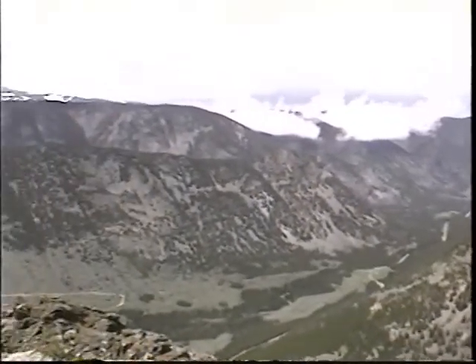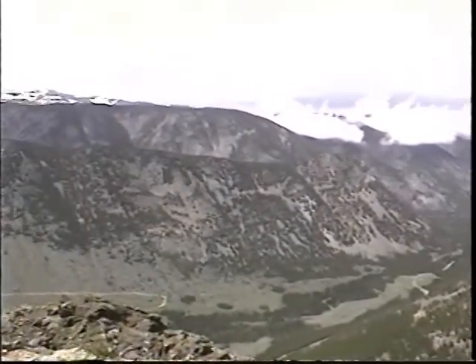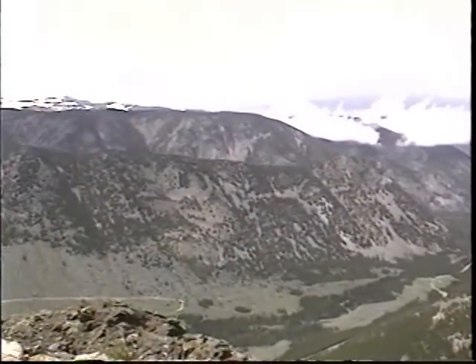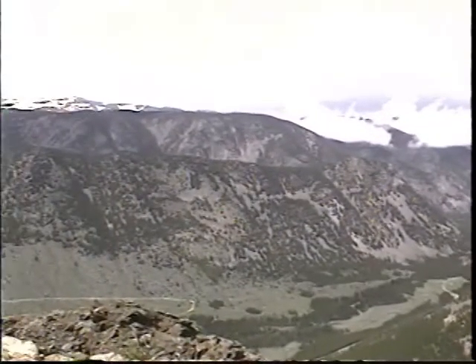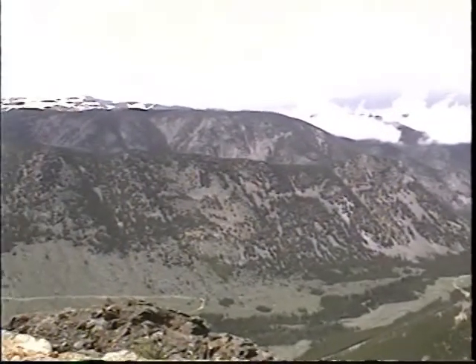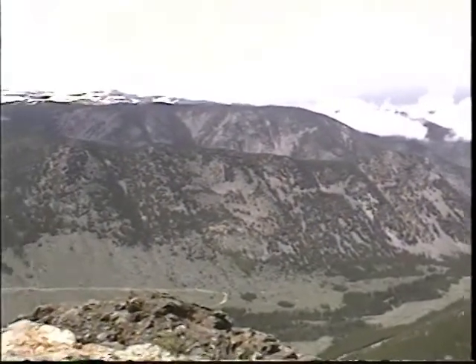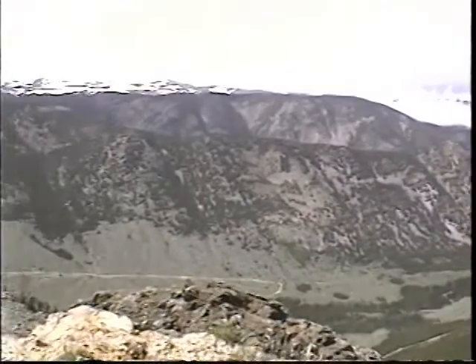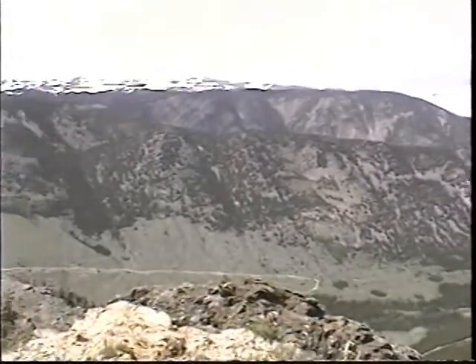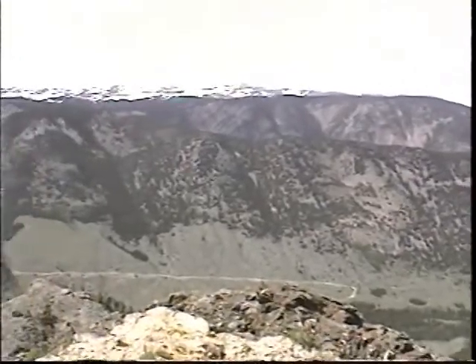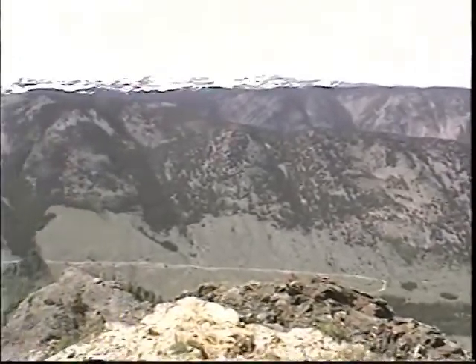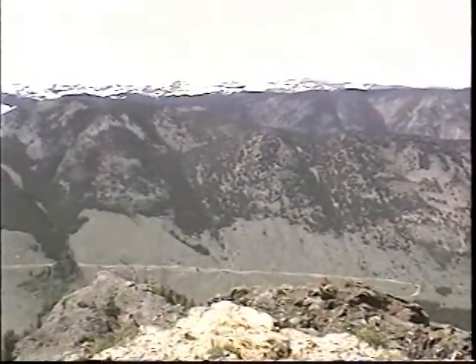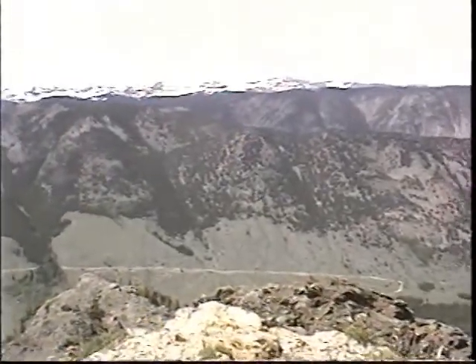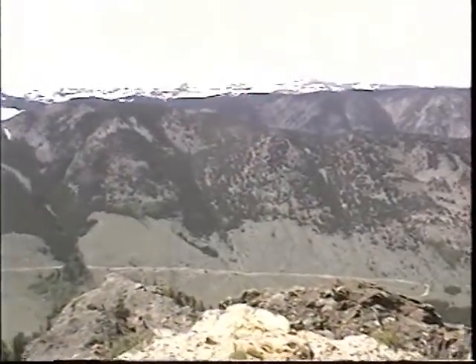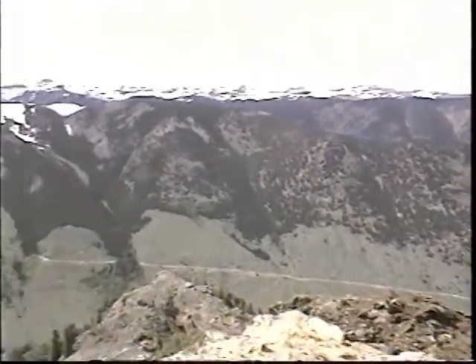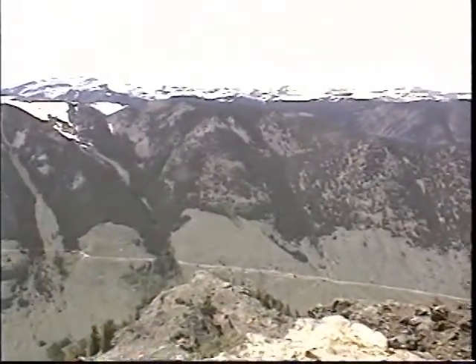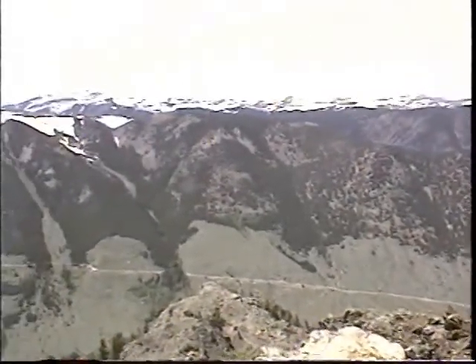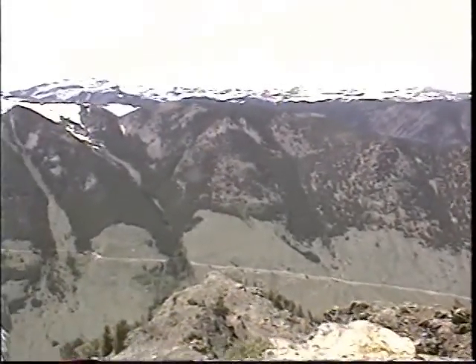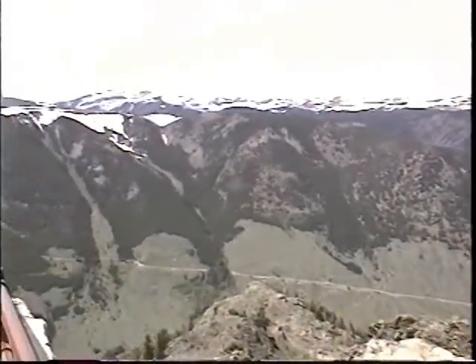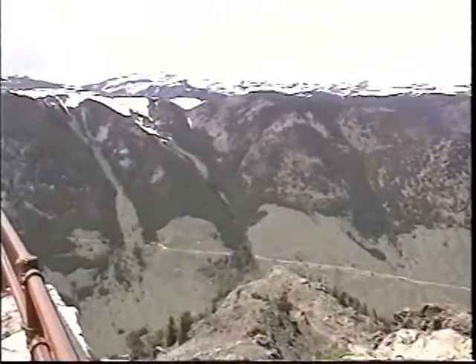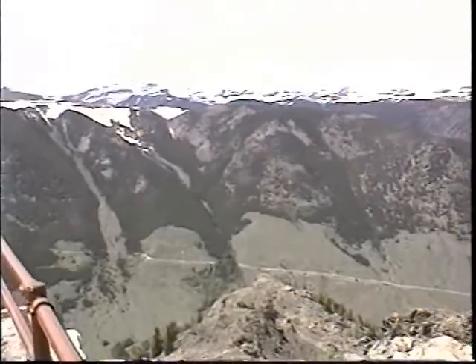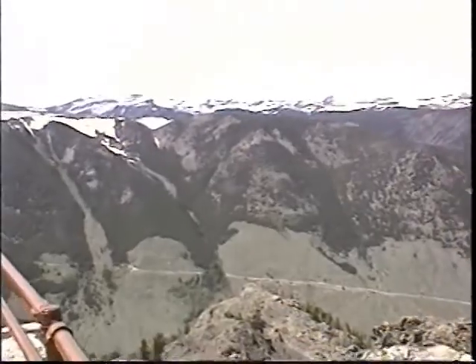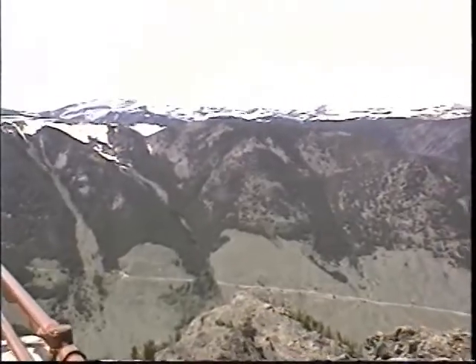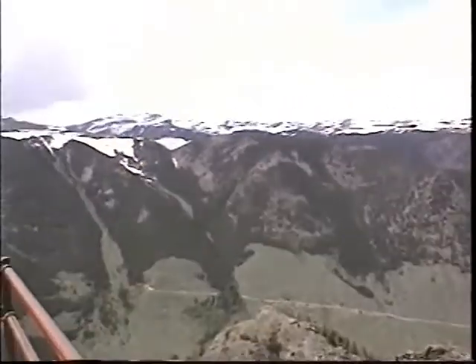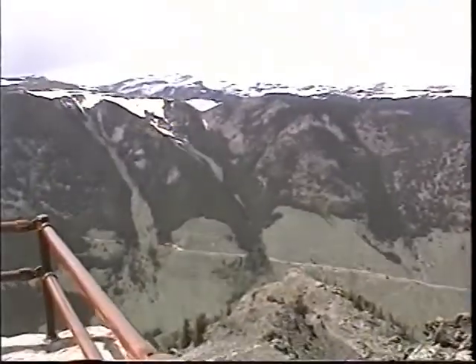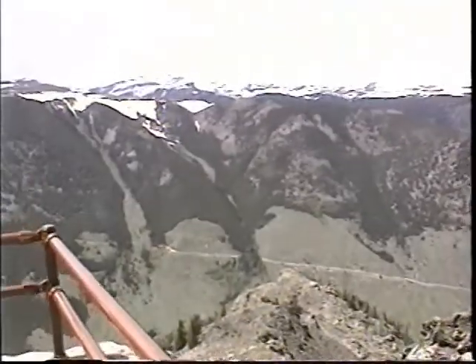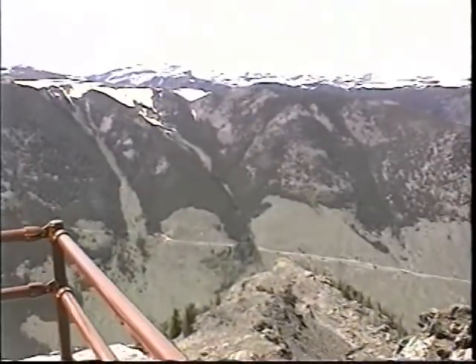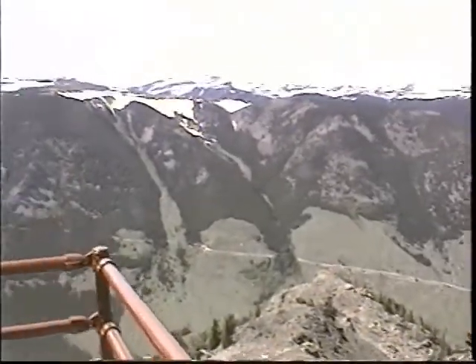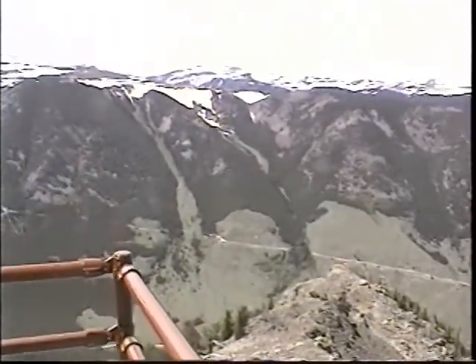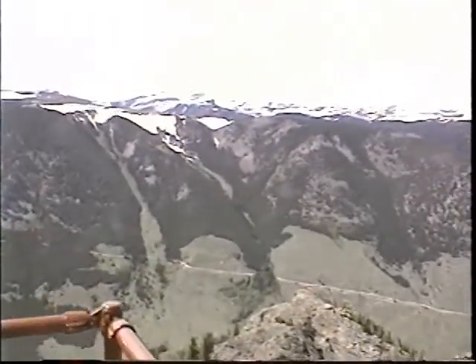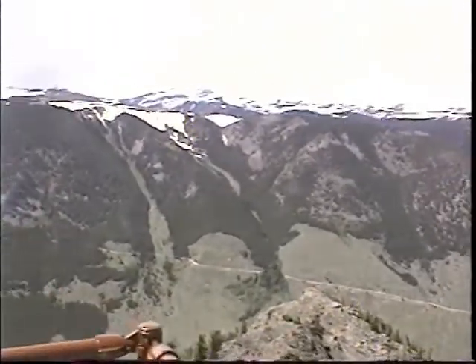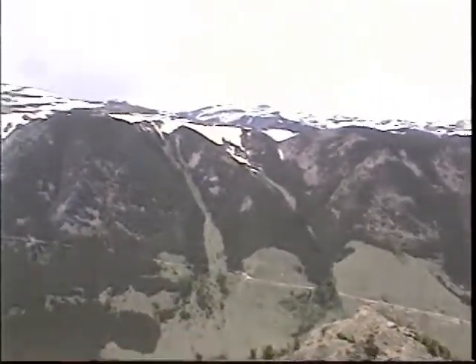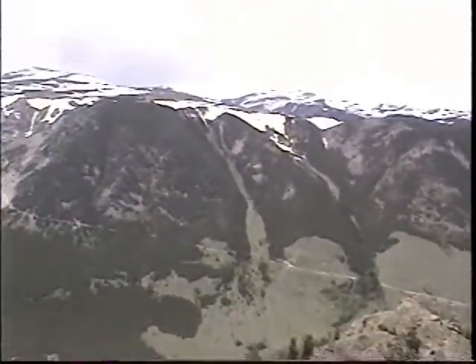Here you are, Jim, at the top of the hill and the end of the road. That's better. There you go.